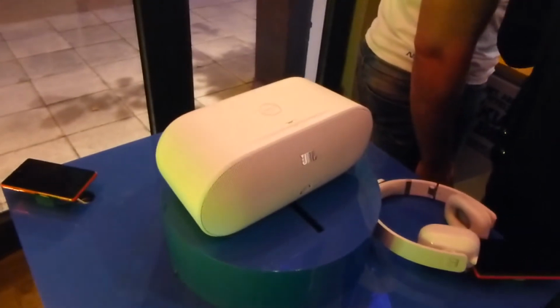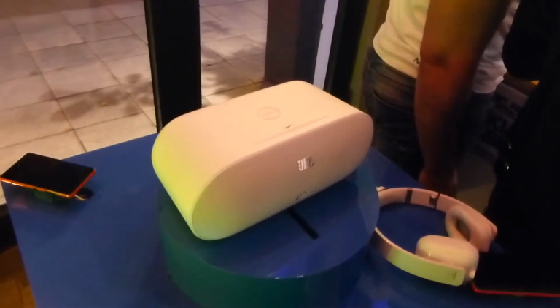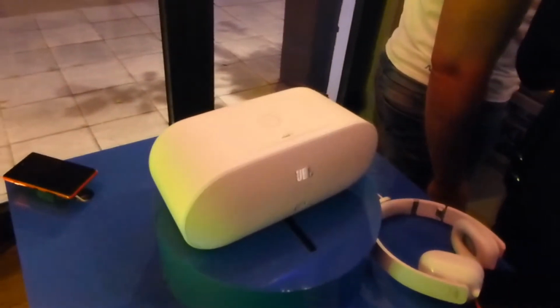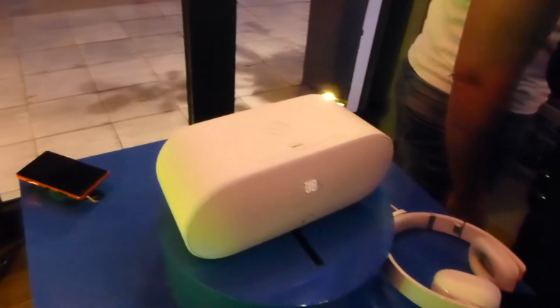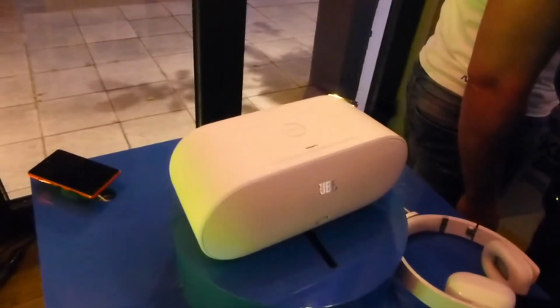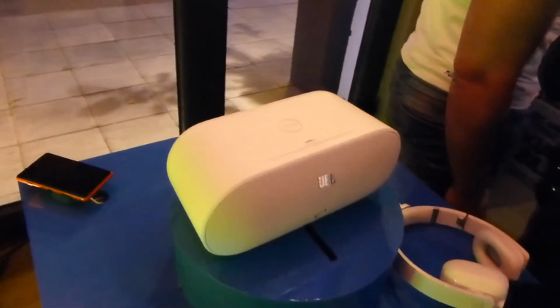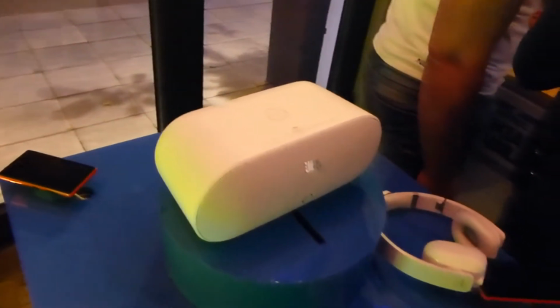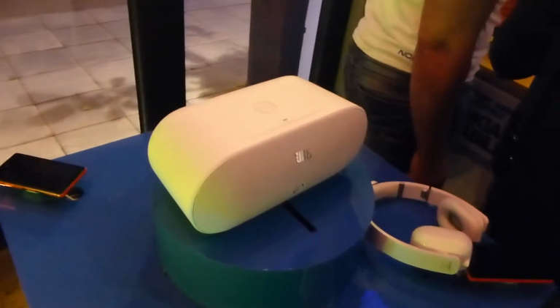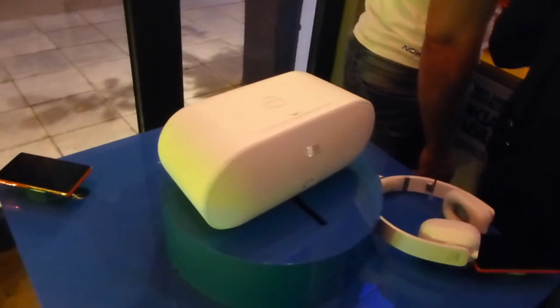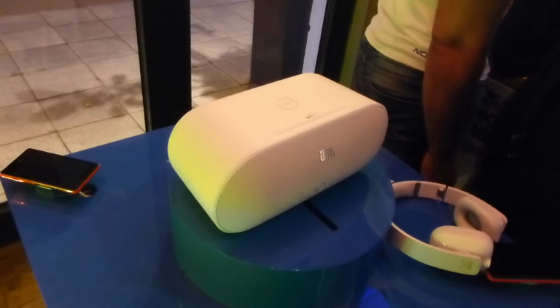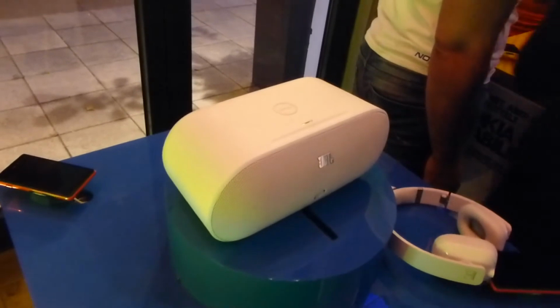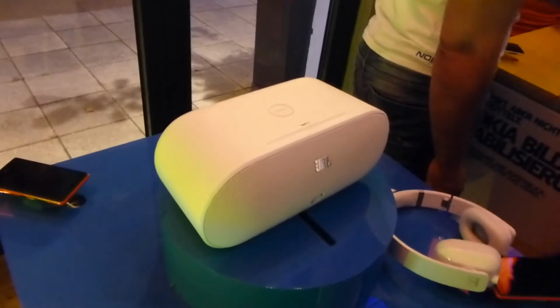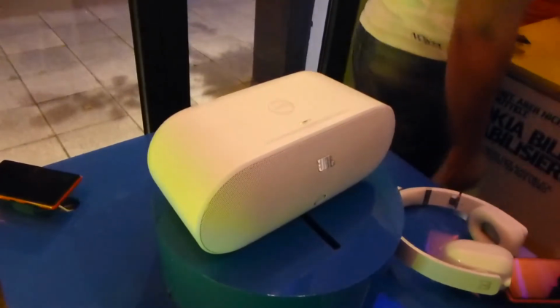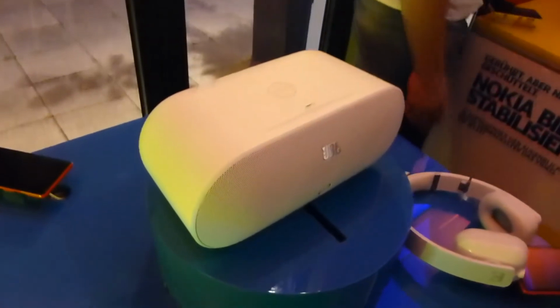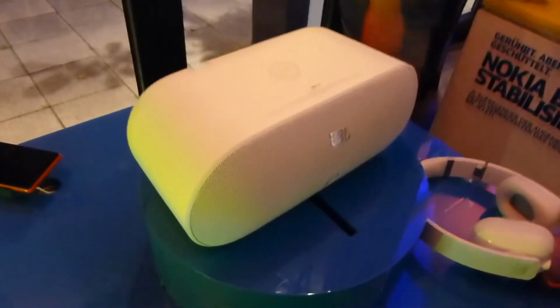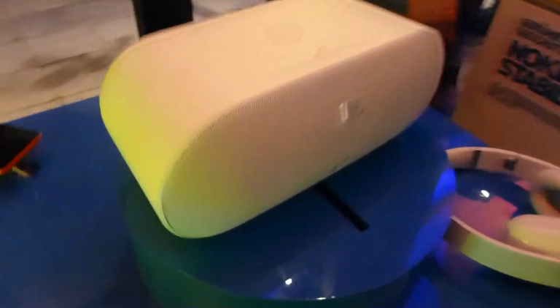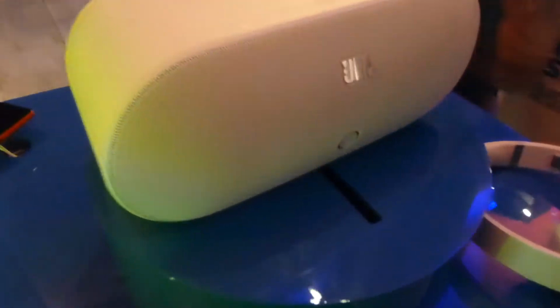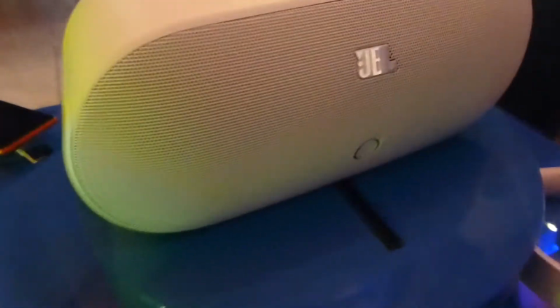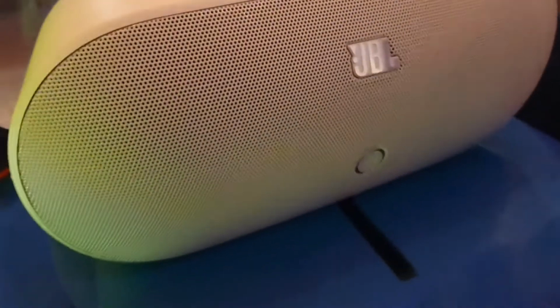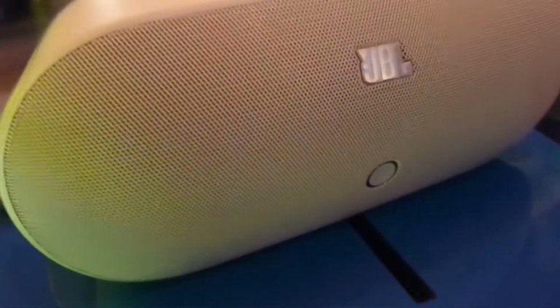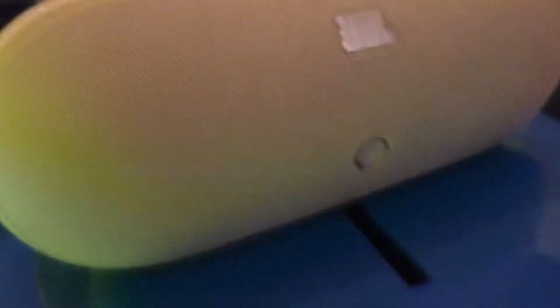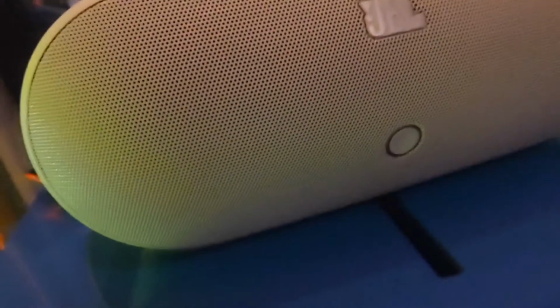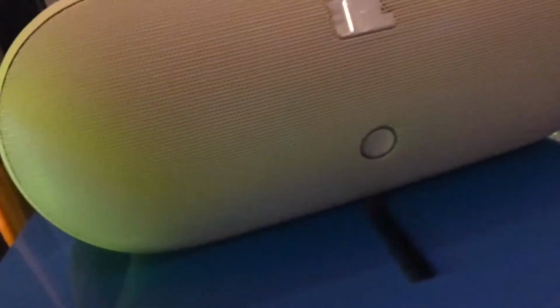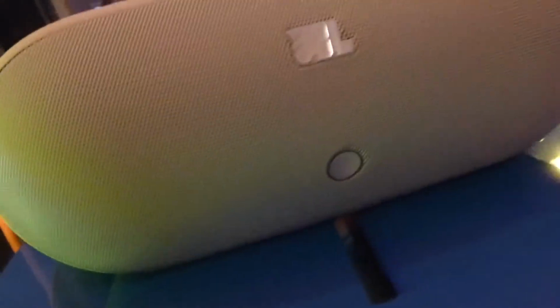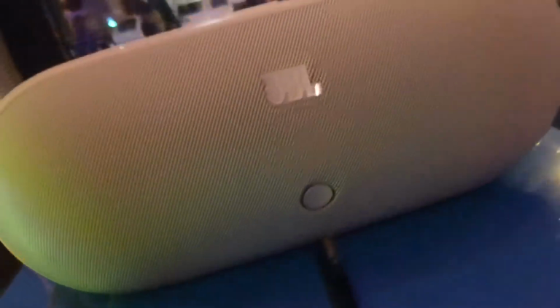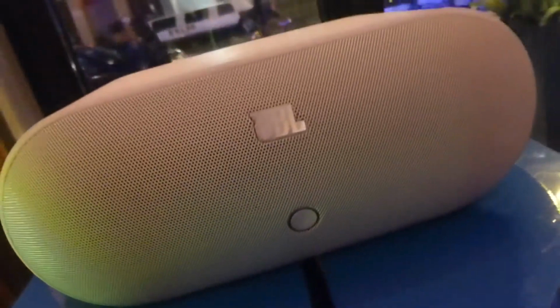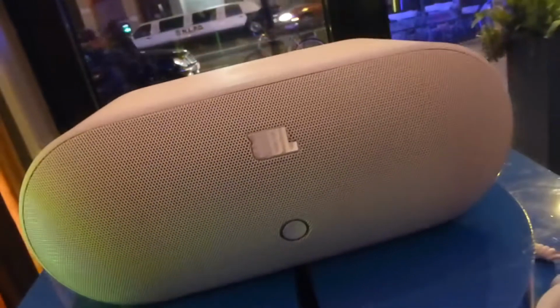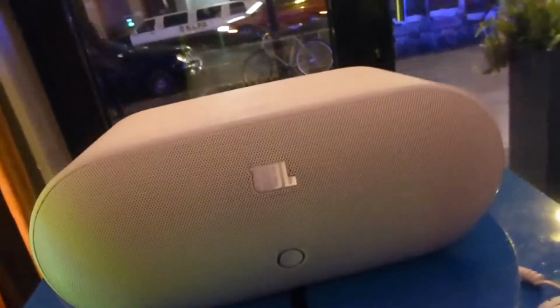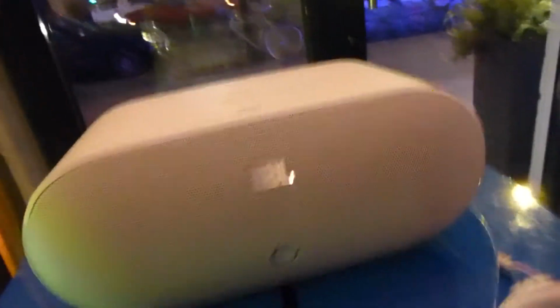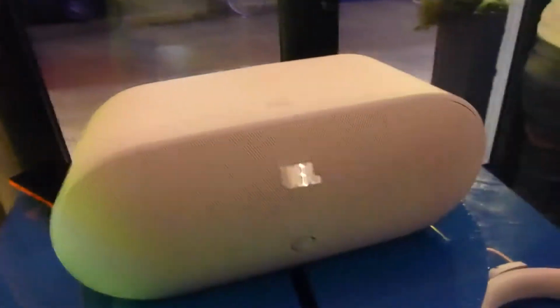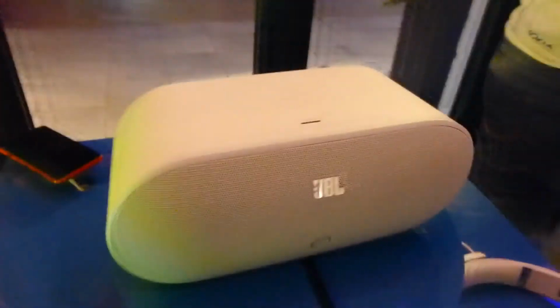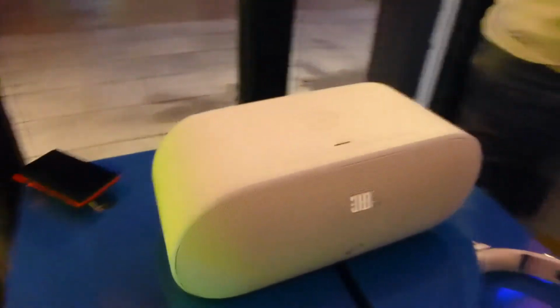Your channel is featuring the brand new JBL speaker, which supports NFC and also Bluetooth. You can connect your standard Bluetooth smartphone via the Bluetooth button on the front, right below the JBL button.